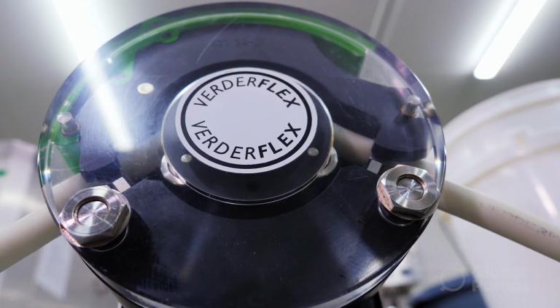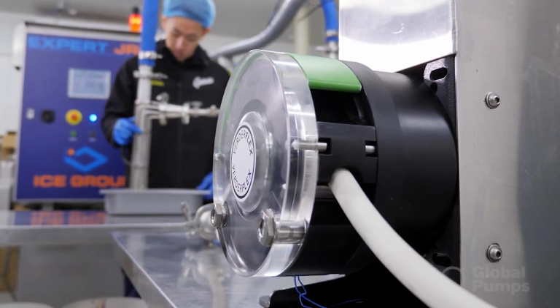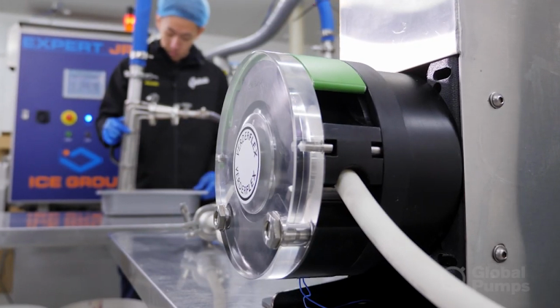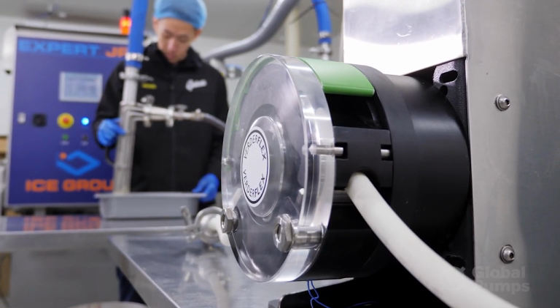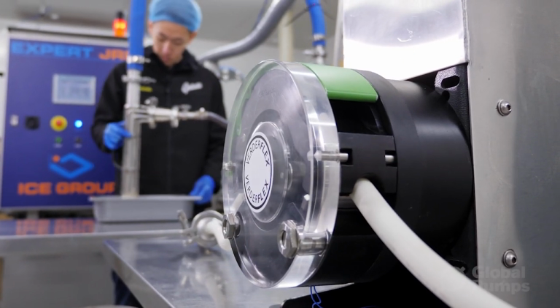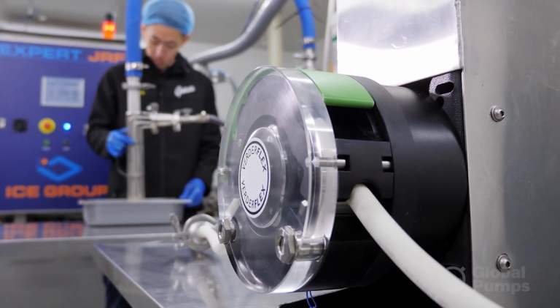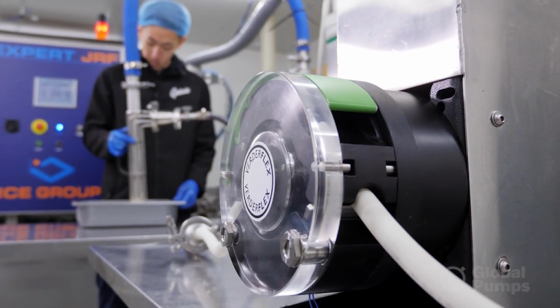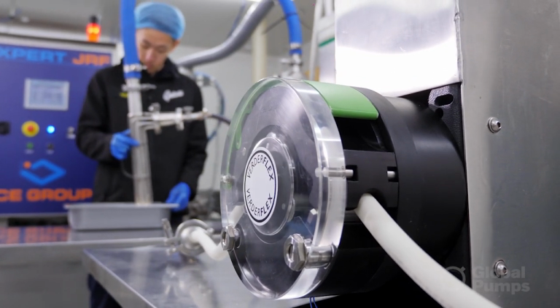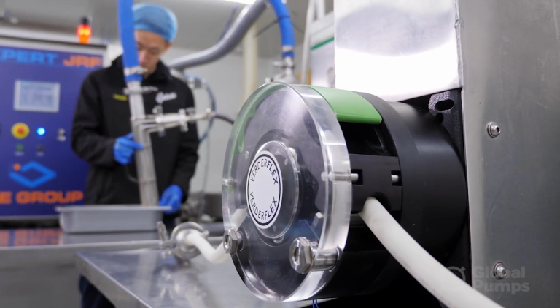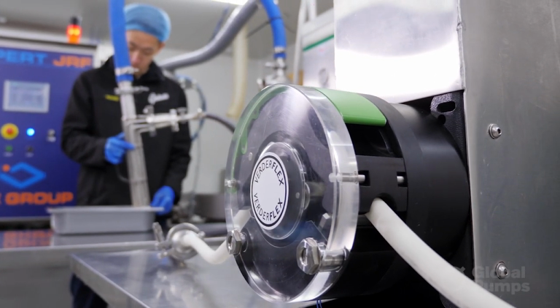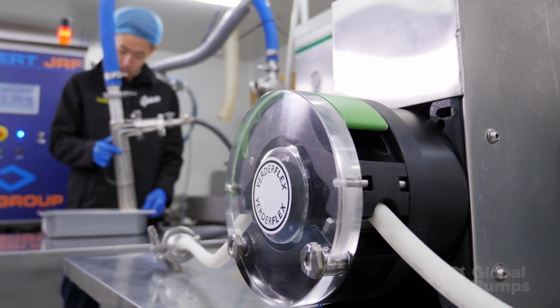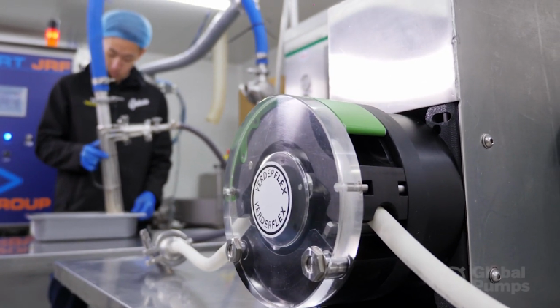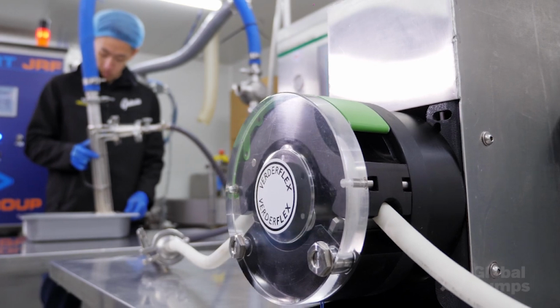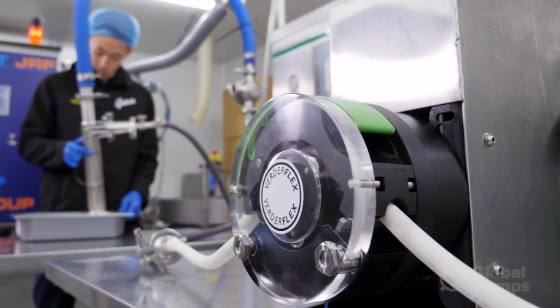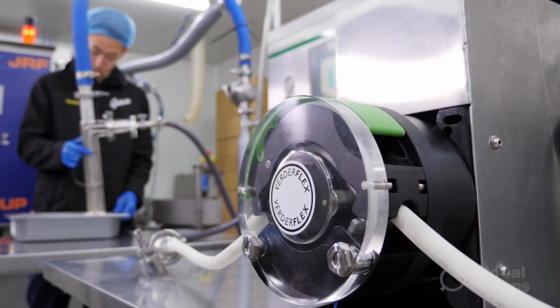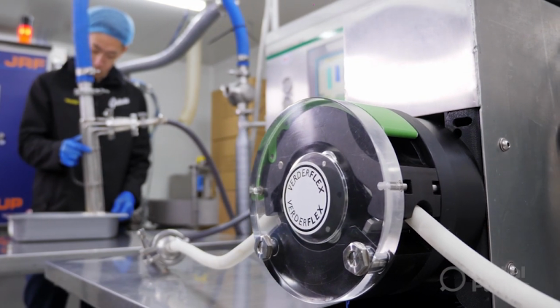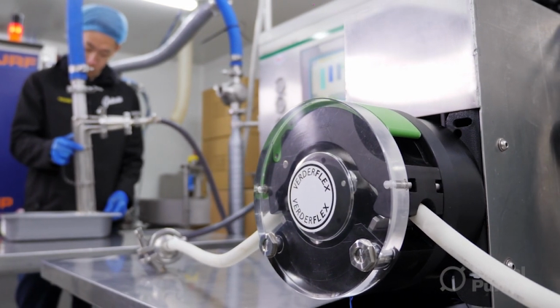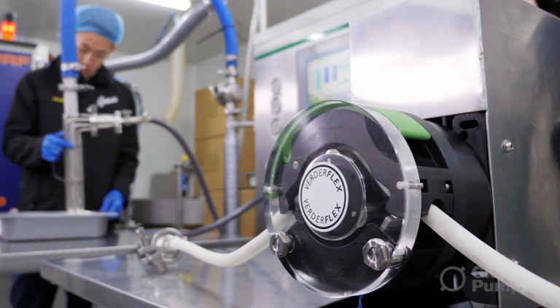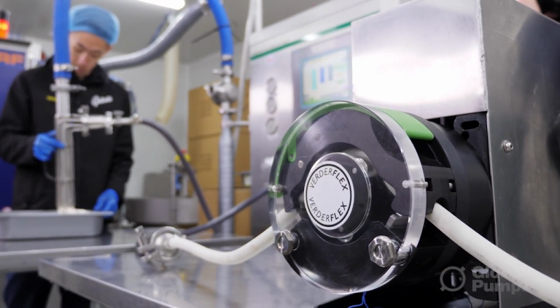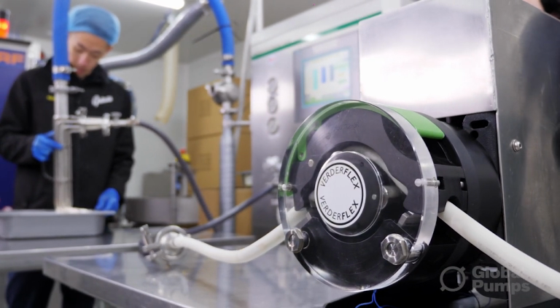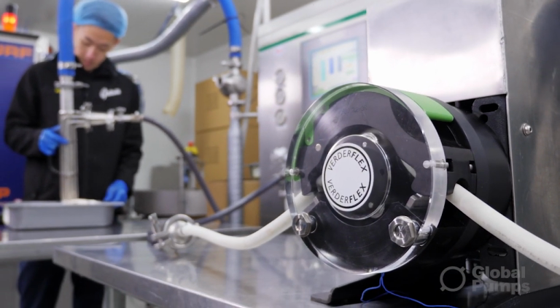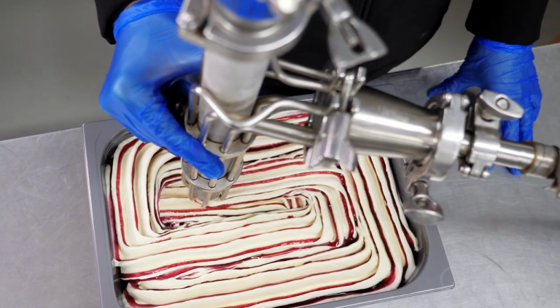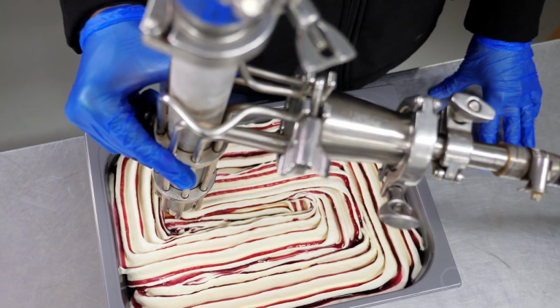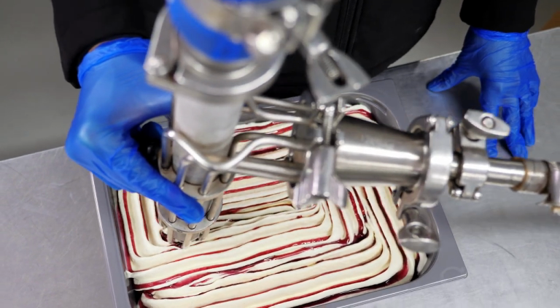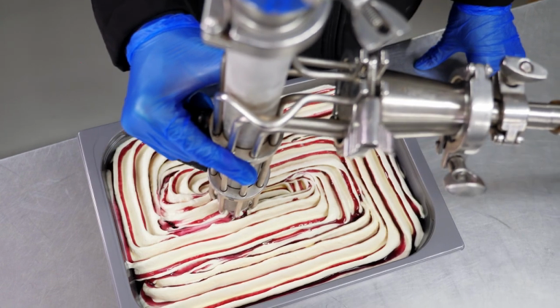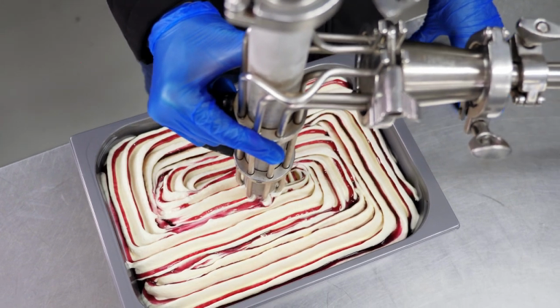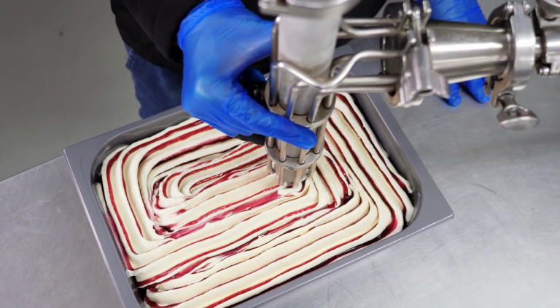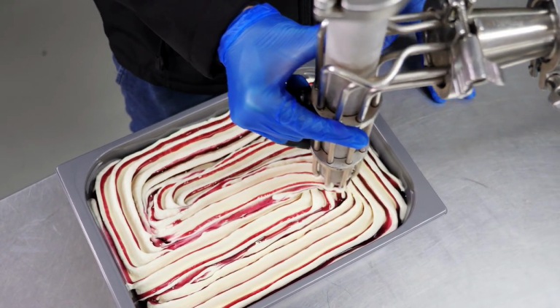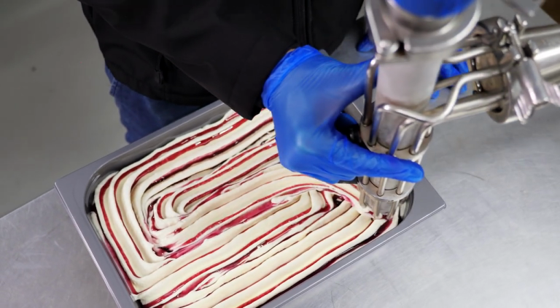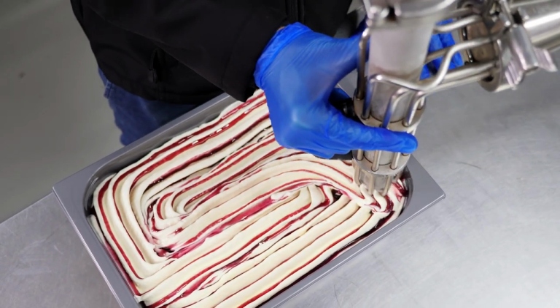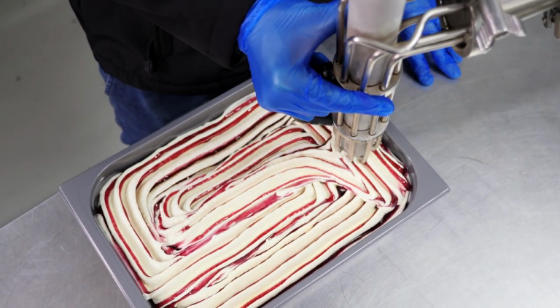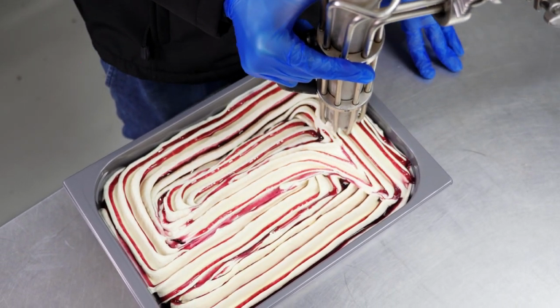Because they are specialists in their field, they have access to a huge variety of pumps and solutions that we could have come up with, but this one was chosen as the best suited to our needs.